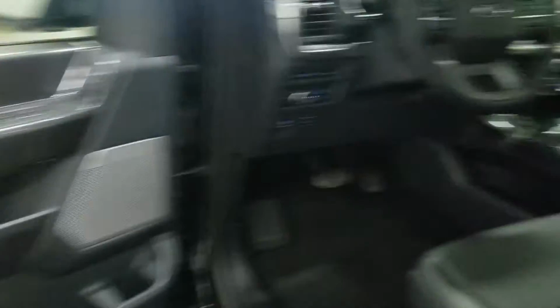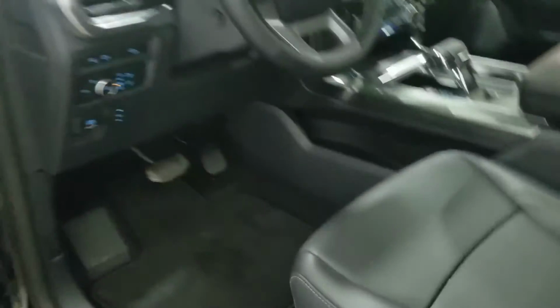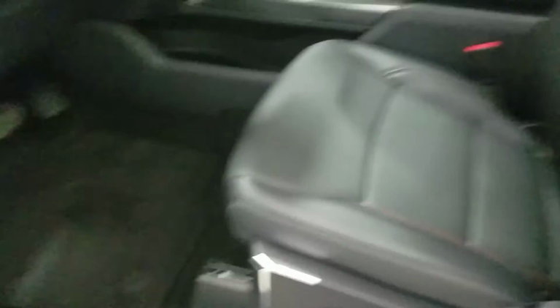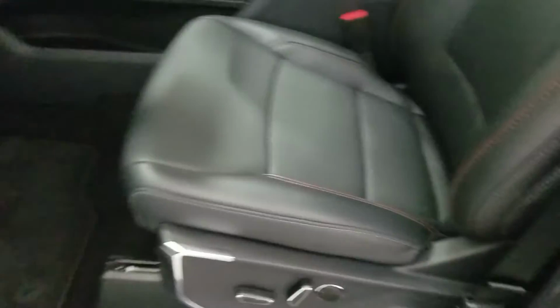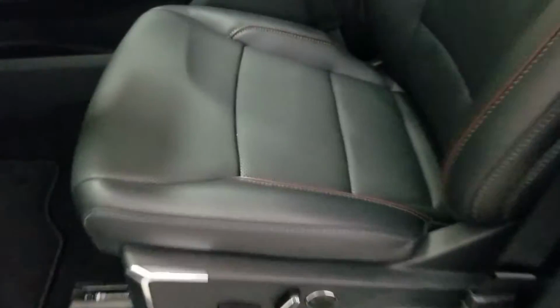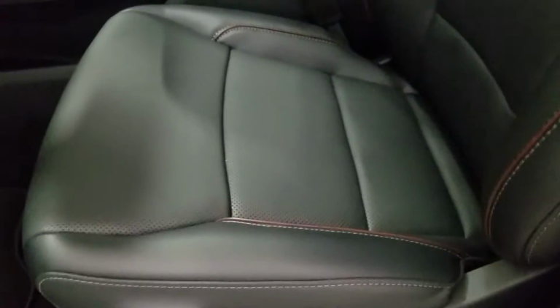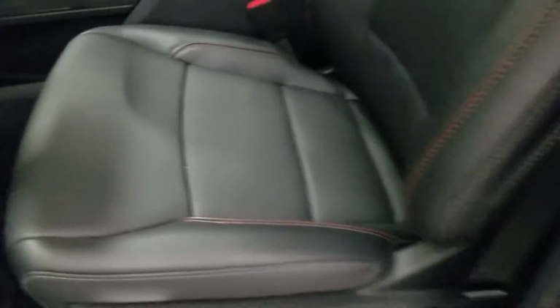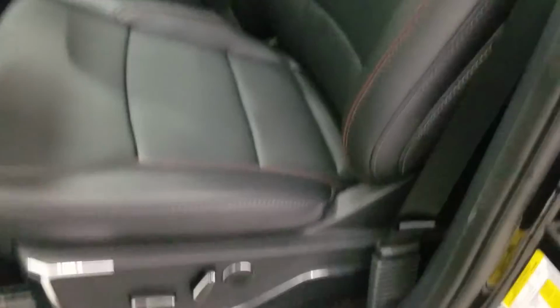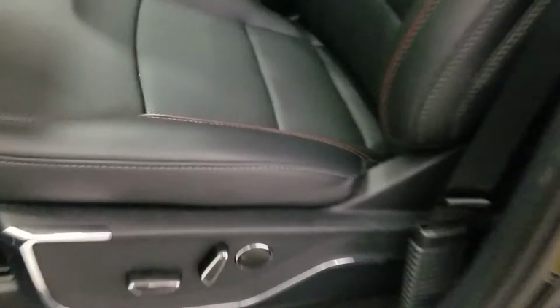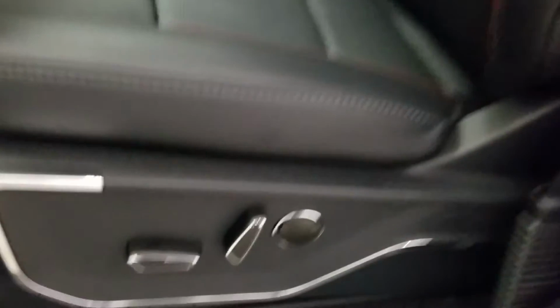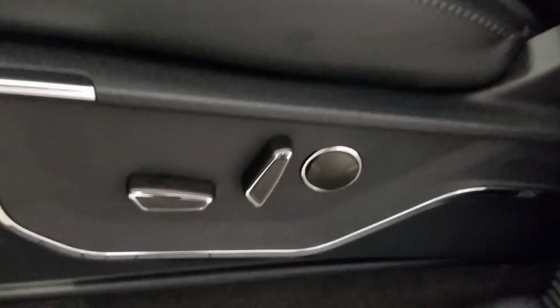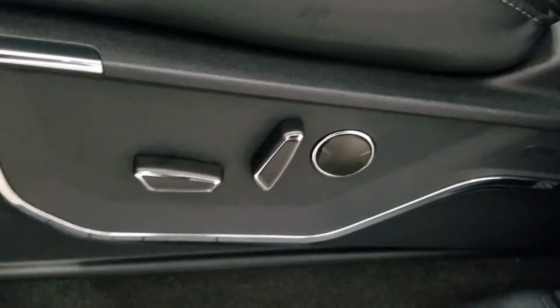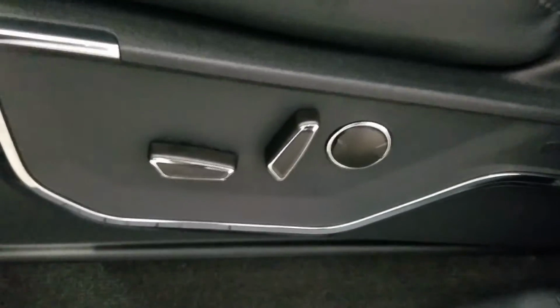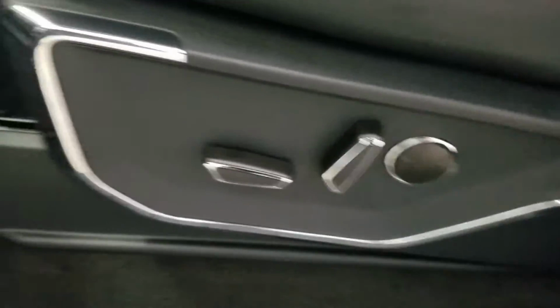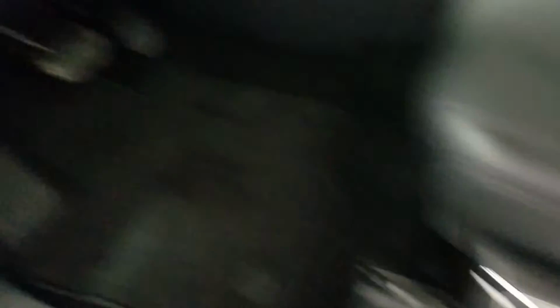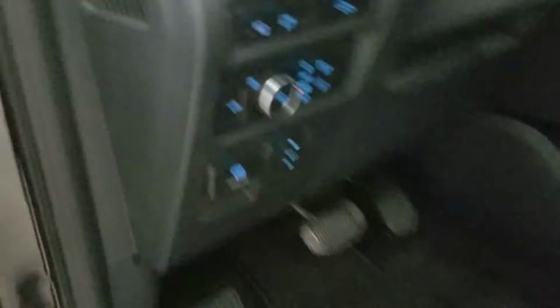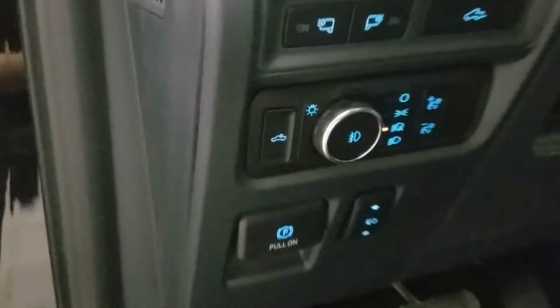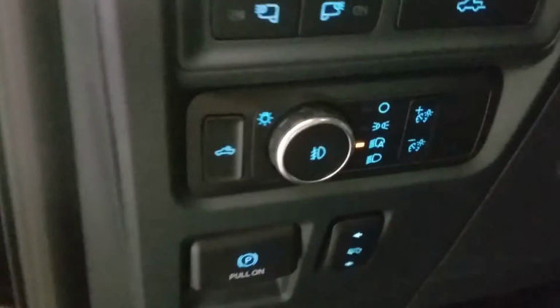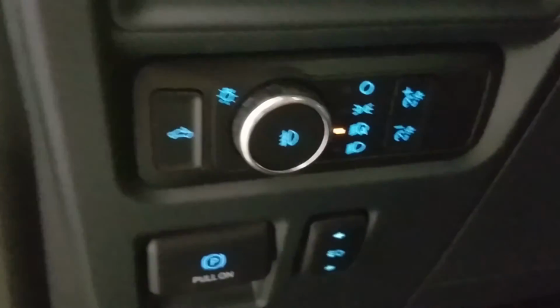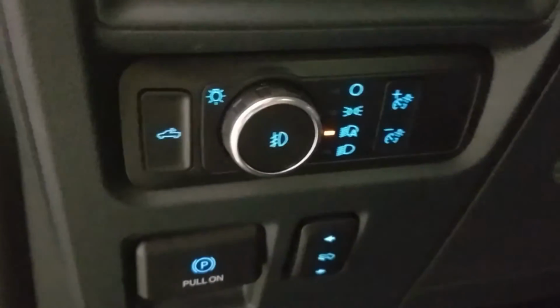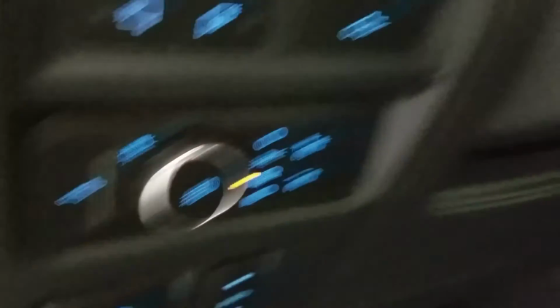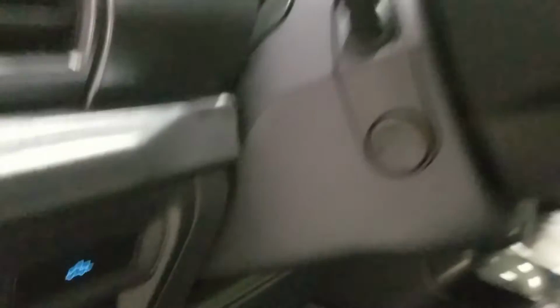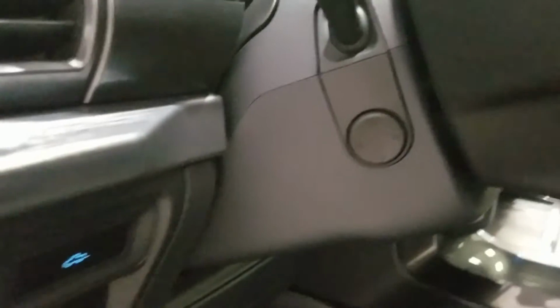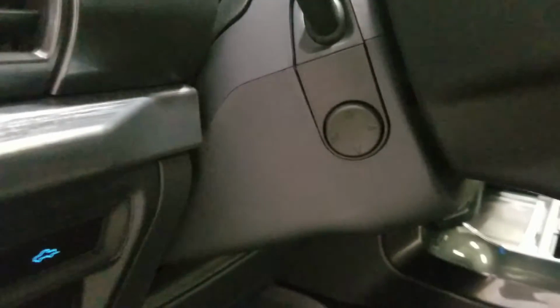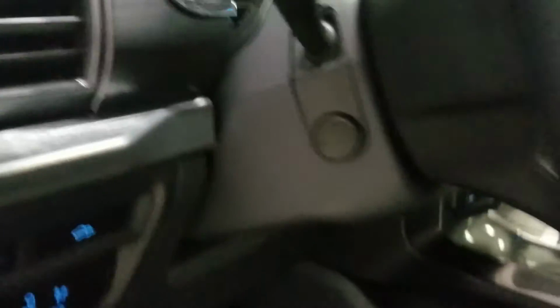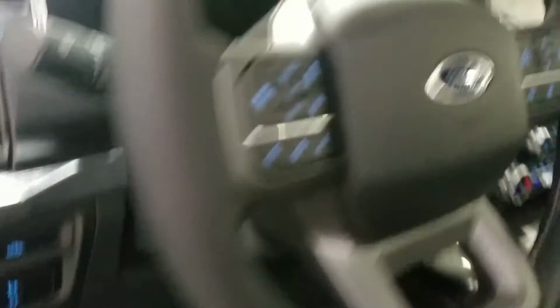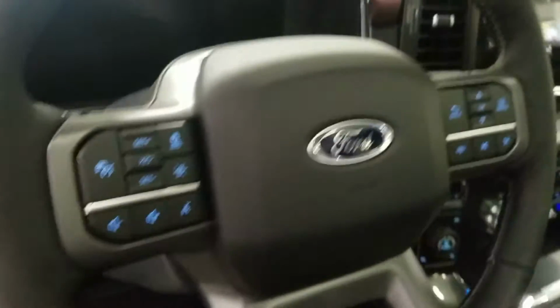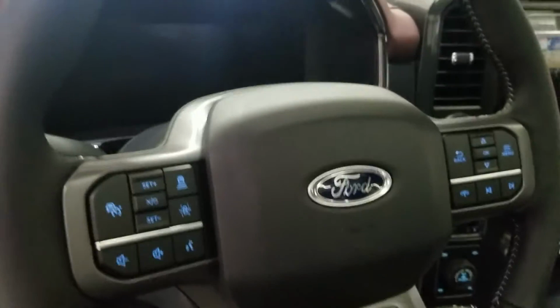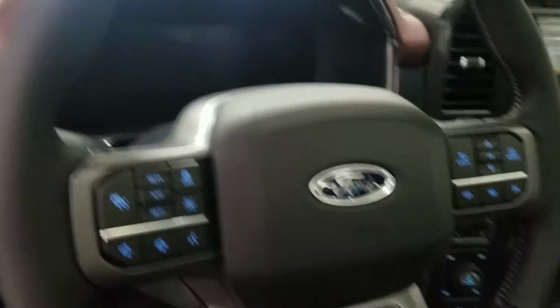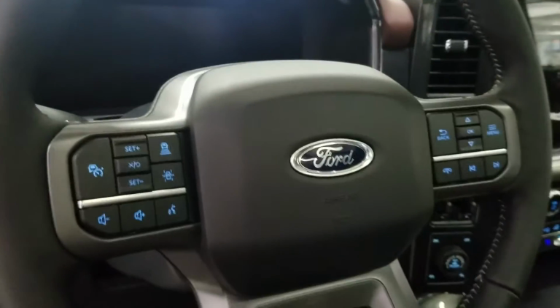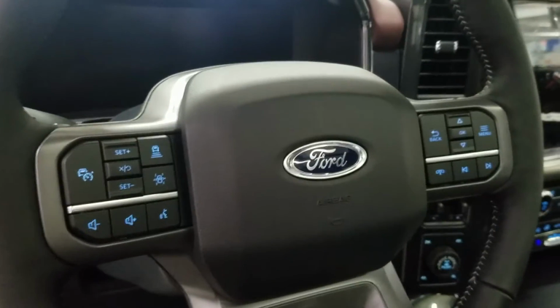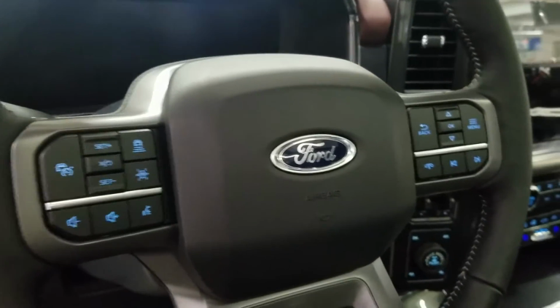As you move into the cabin you'll see our lovely black leather seating with adjustments located on the side as well as lumbar support. Over our steering column we have our automatic headlamp settings as well as our telescopic steering wheel with cruise control options on the left and our media hands-free options on the right.